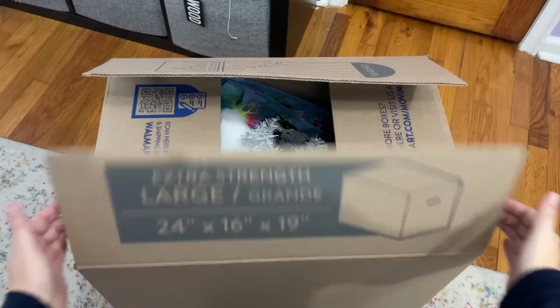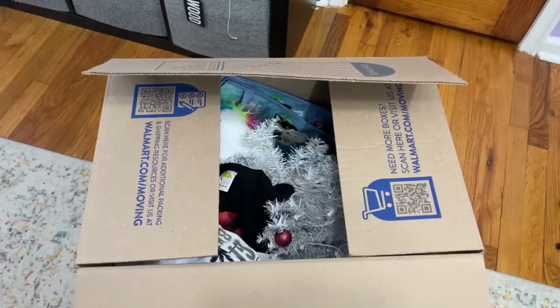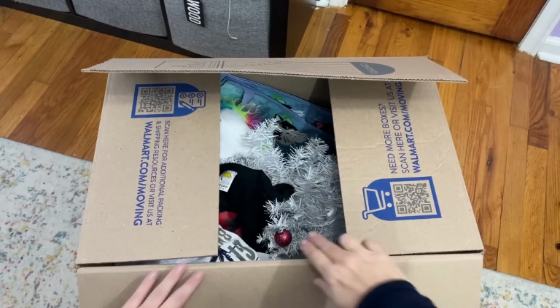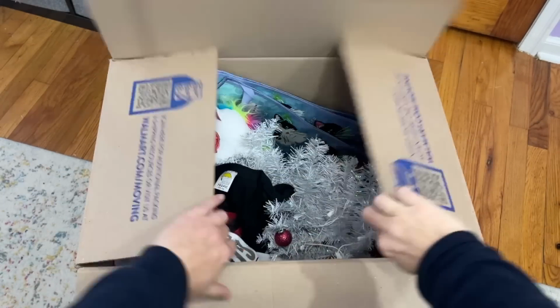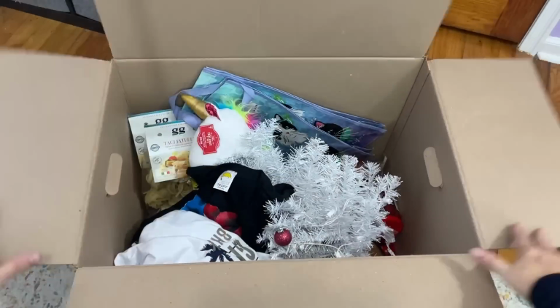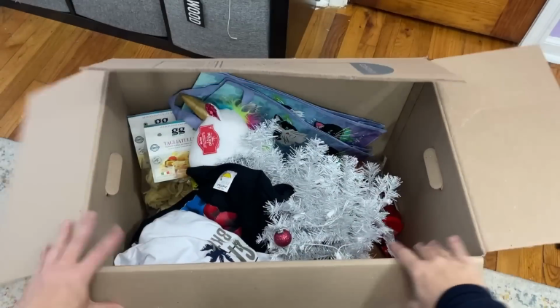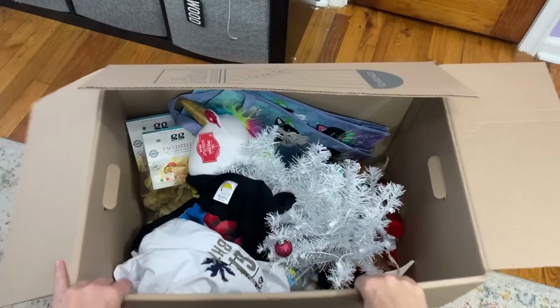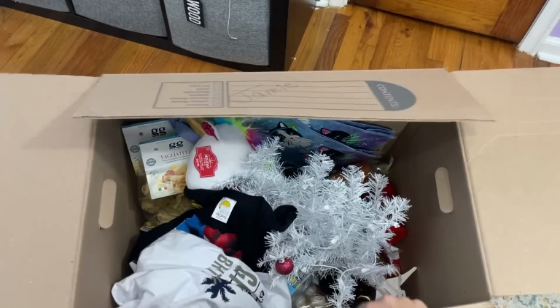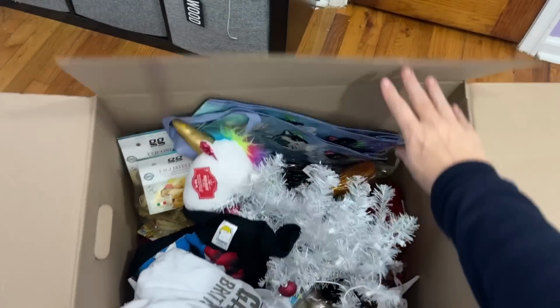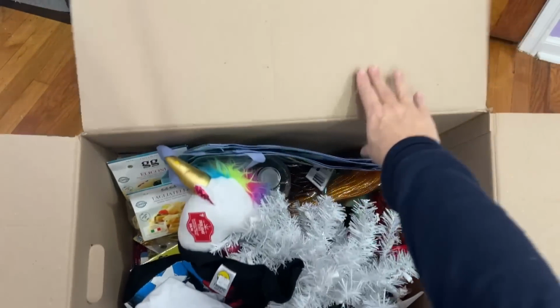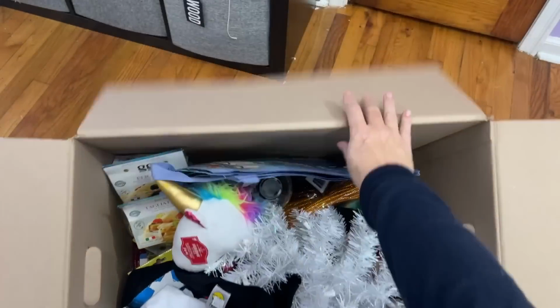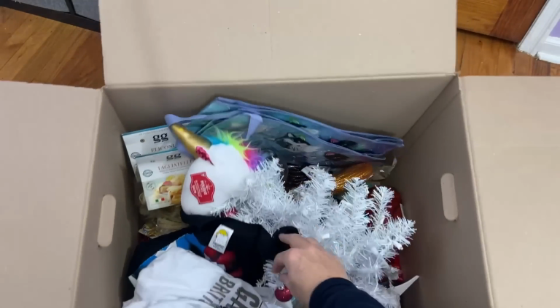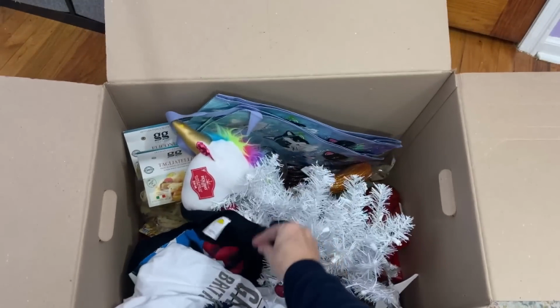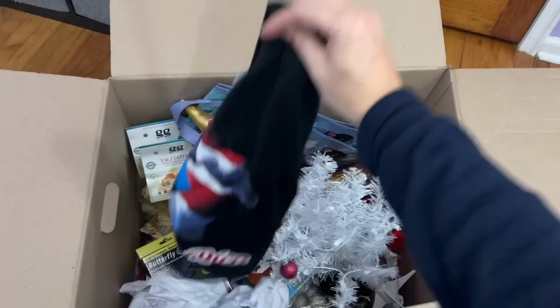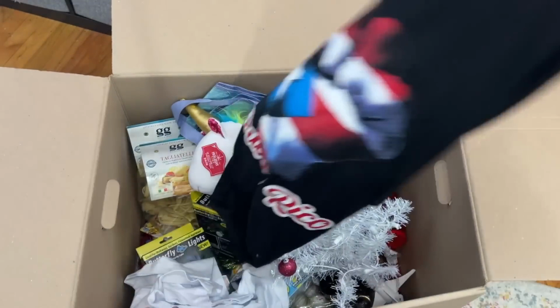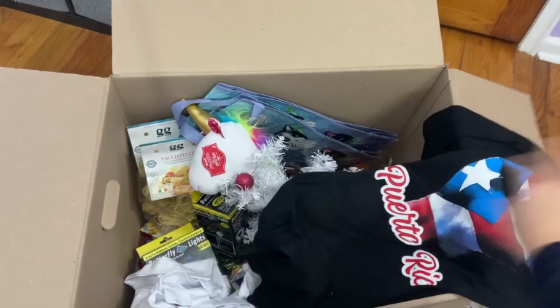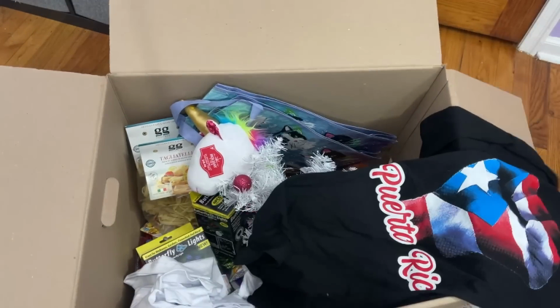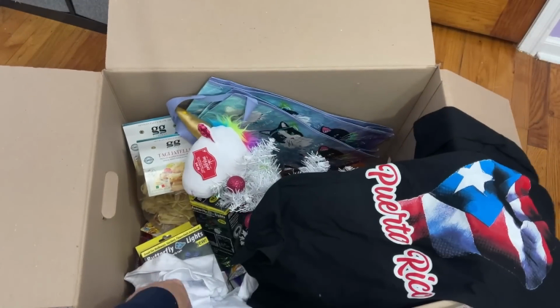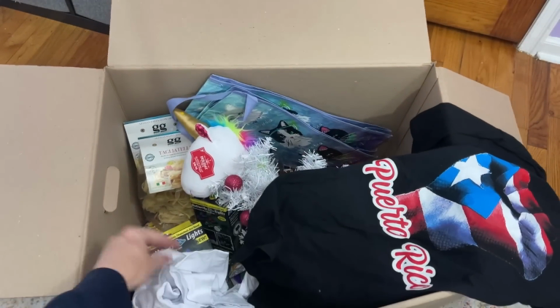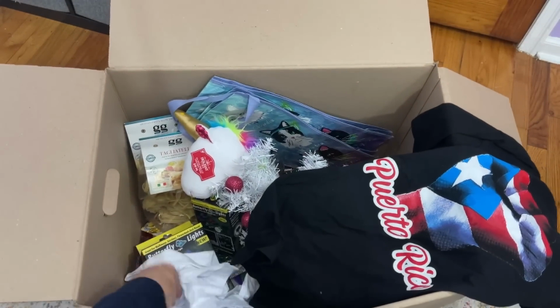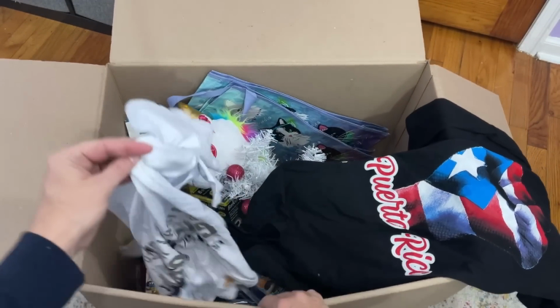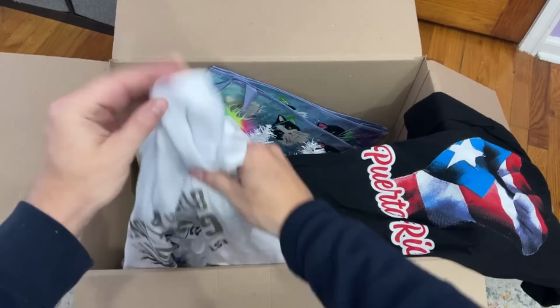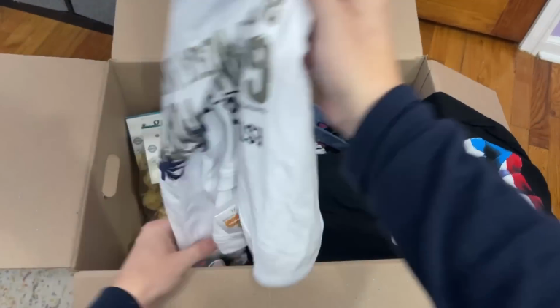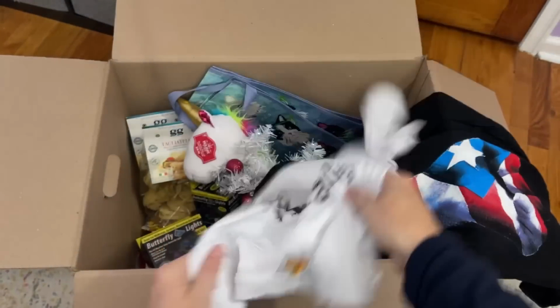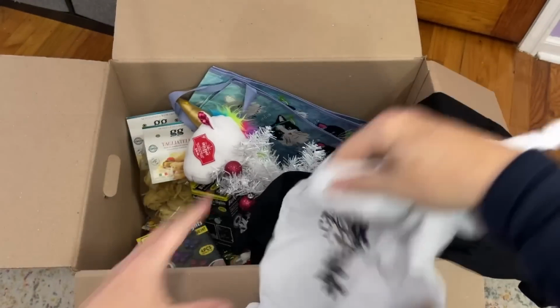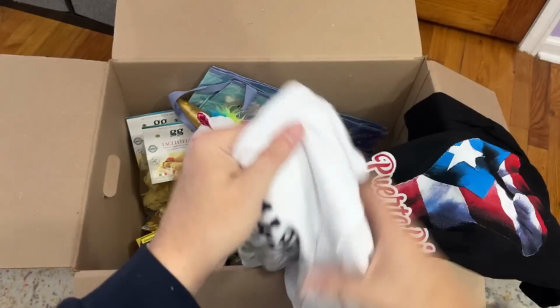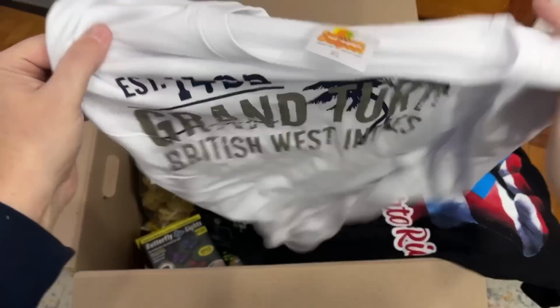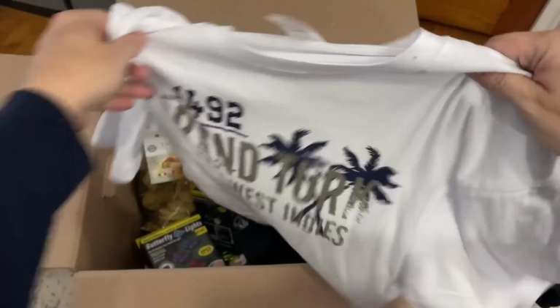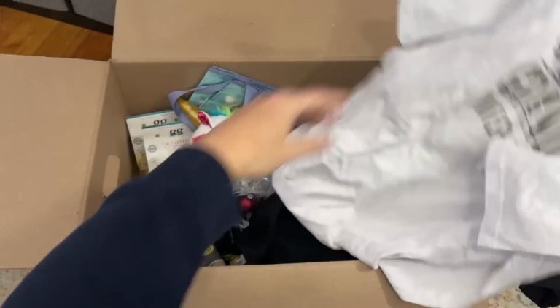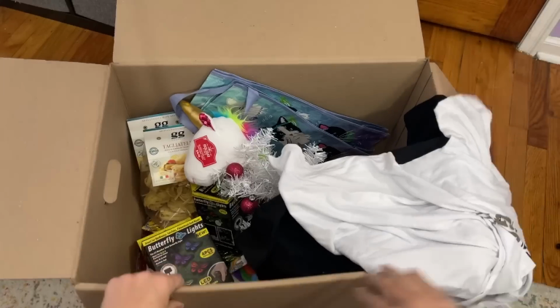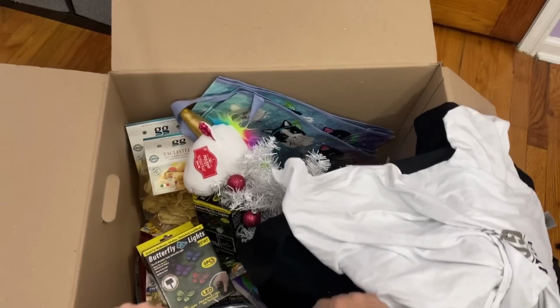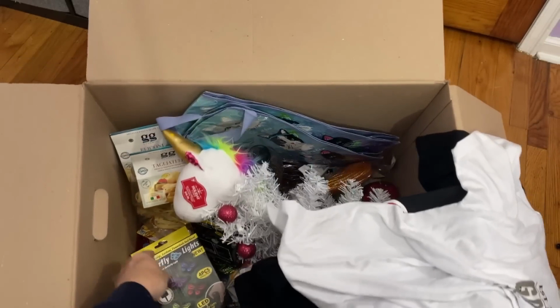That's right, imagine it — Christmas morning you get an entire box filled with all of your favorite things. This is my annual Junk Box haul. I'm Jamie the Crafty DIY Guy. Welcome back to my channel.